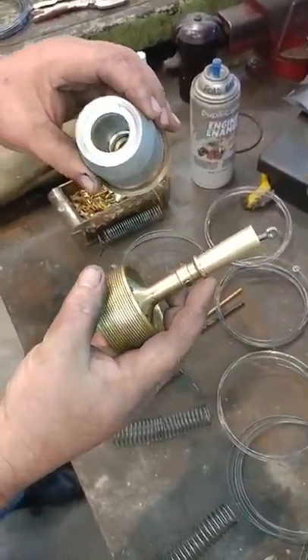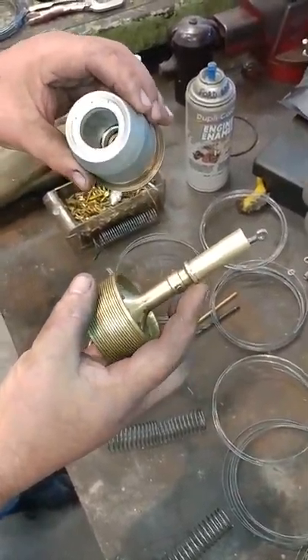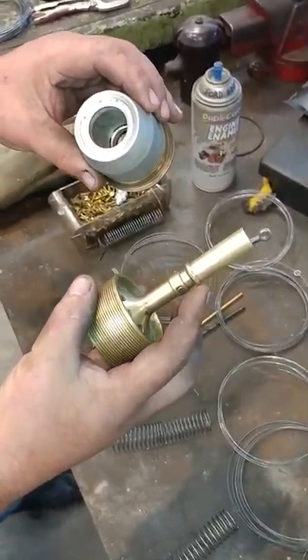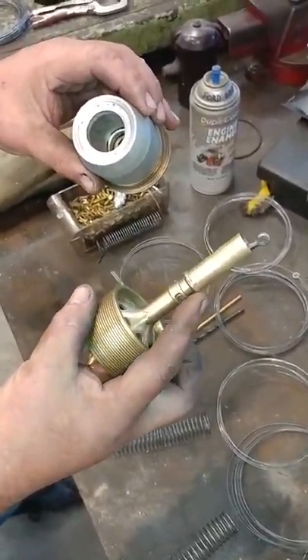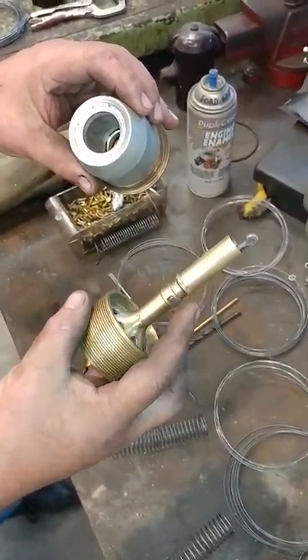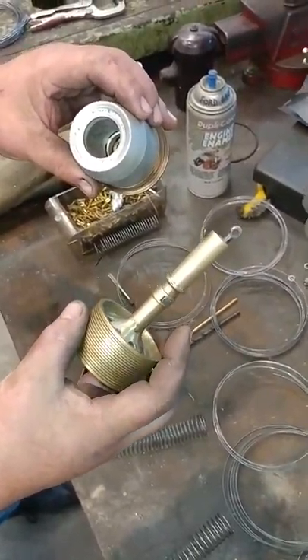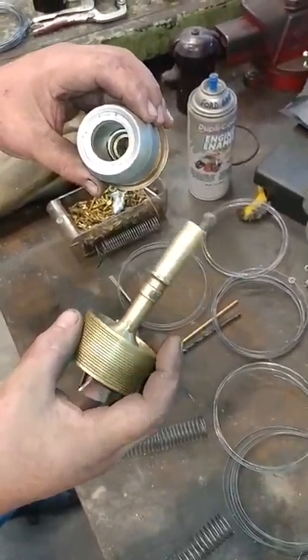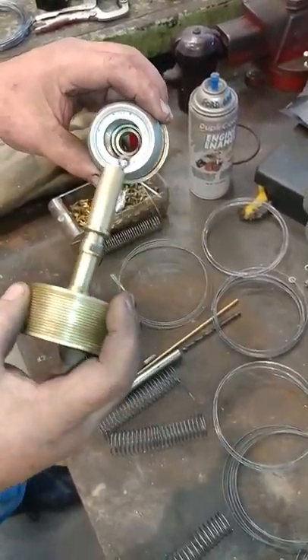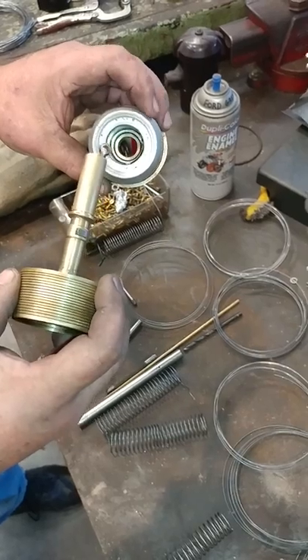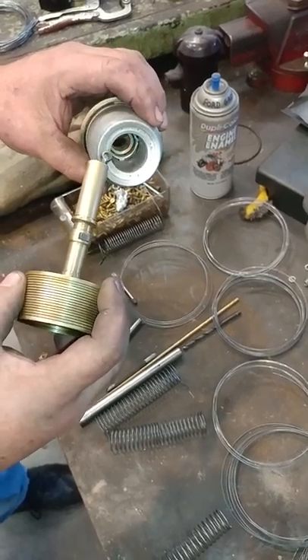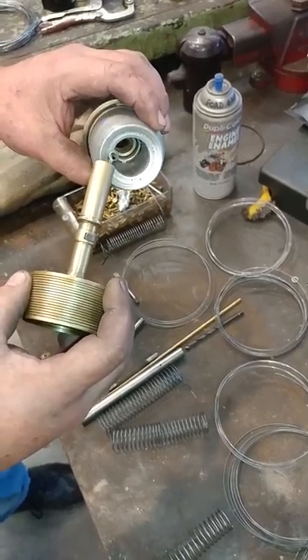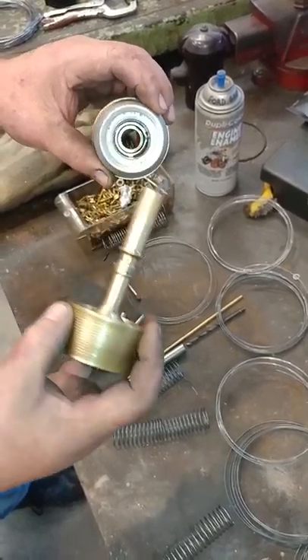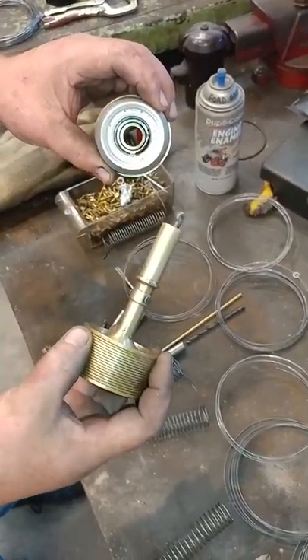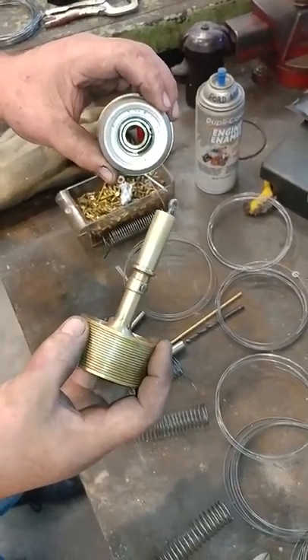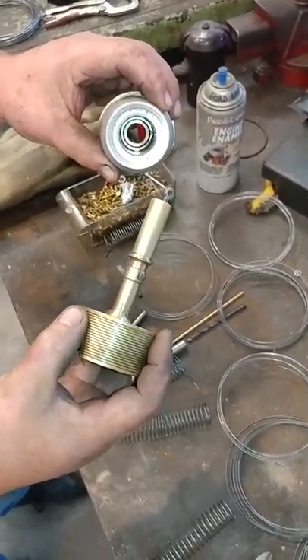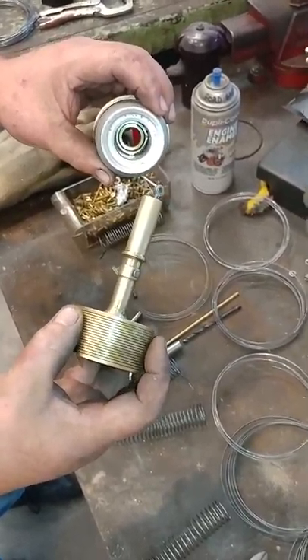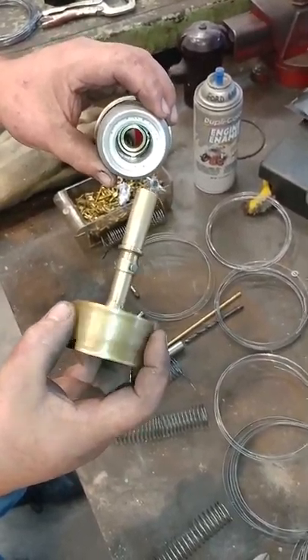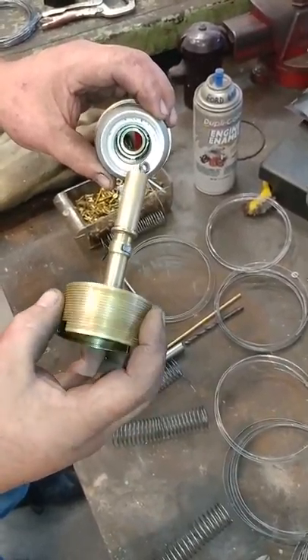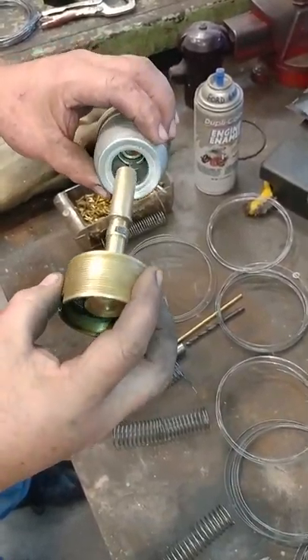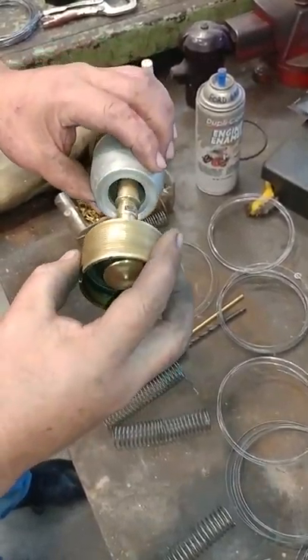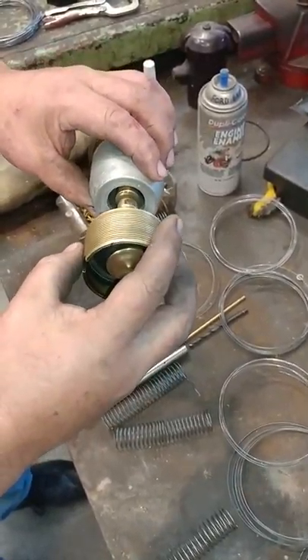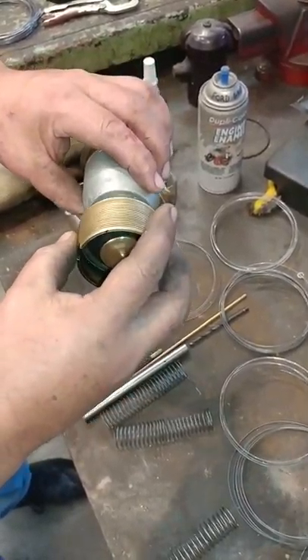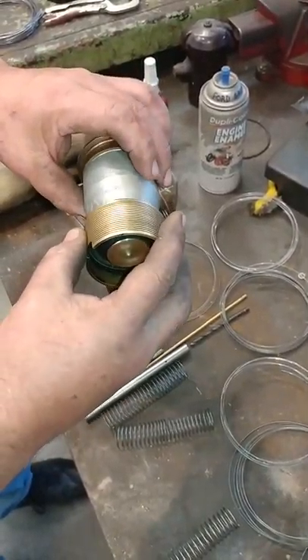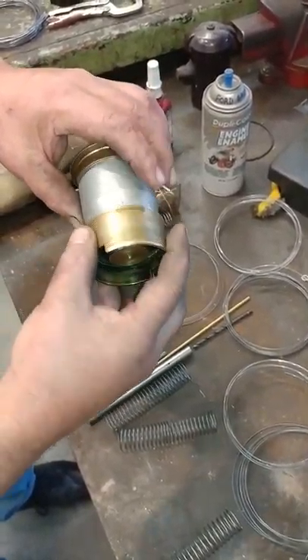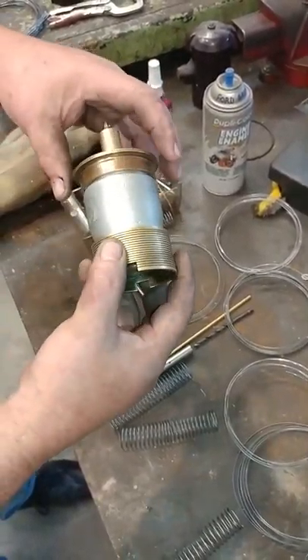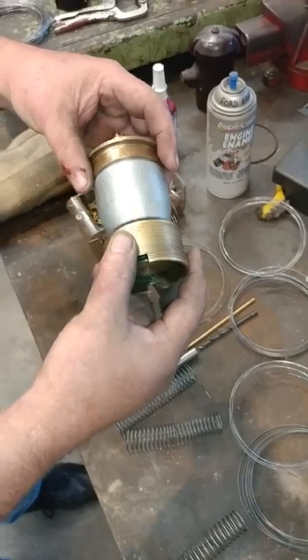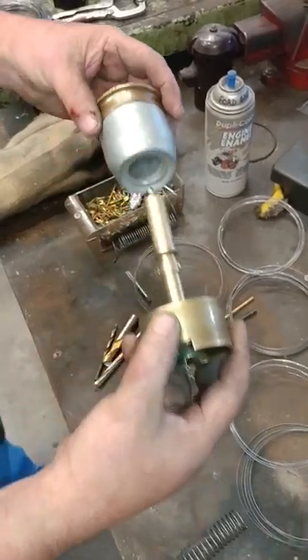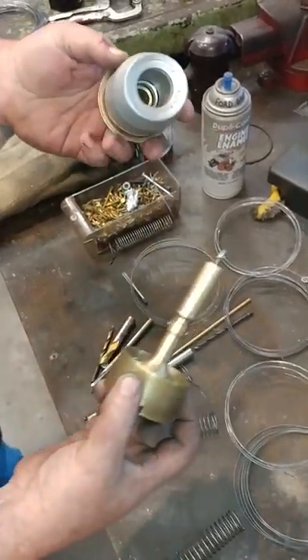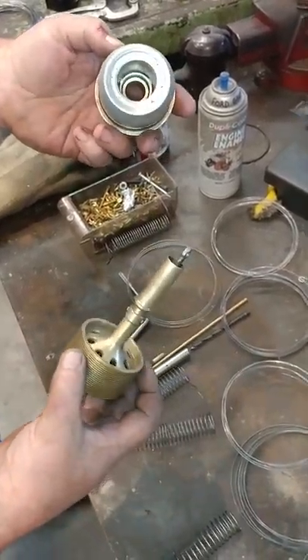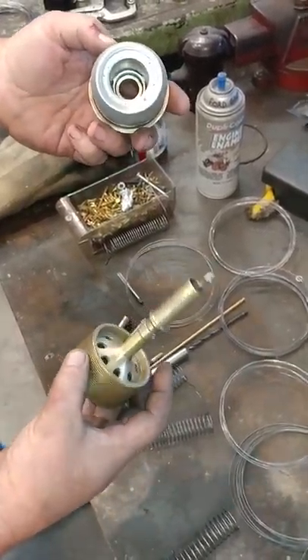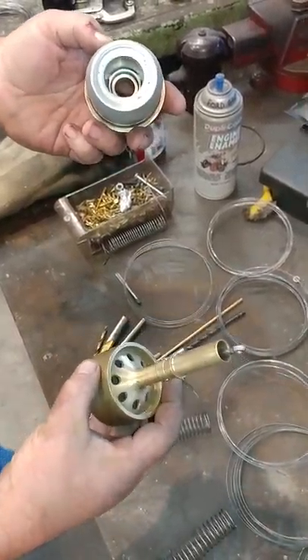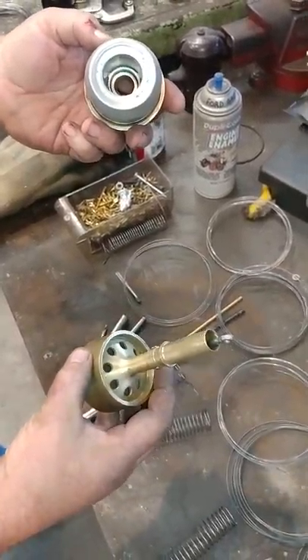If that's the case, the barrel here needs to be modified in order to handle the spring. And that's something that we can do here at the Vintage Garage.